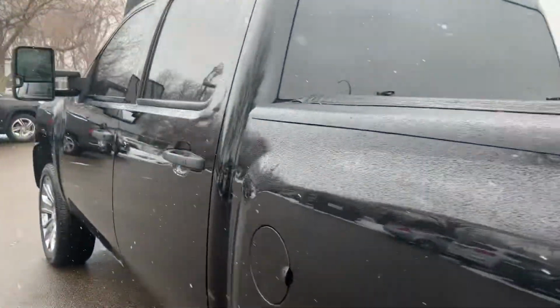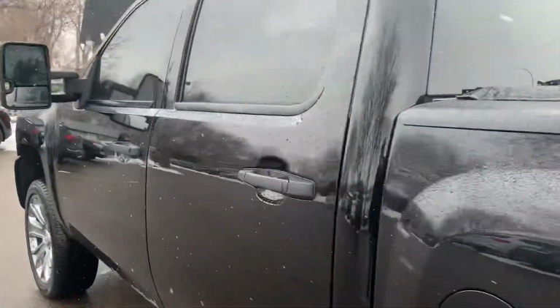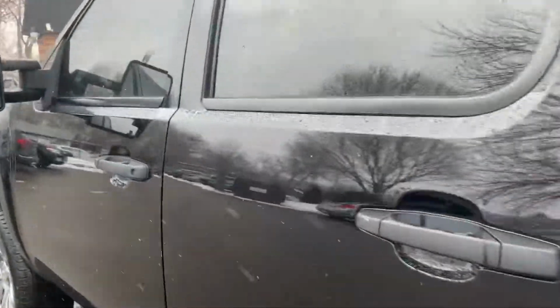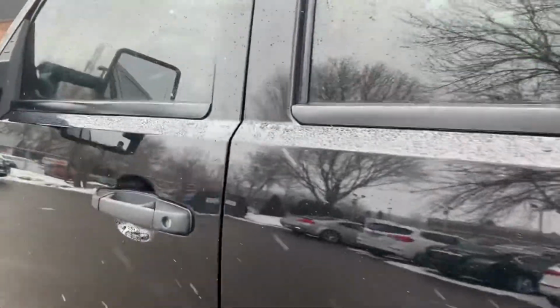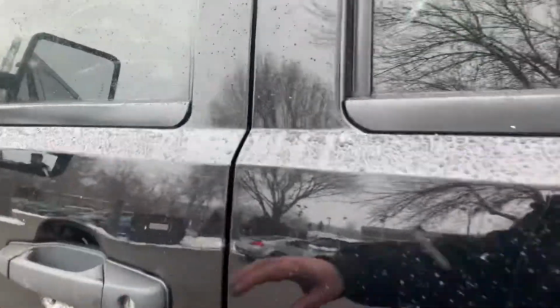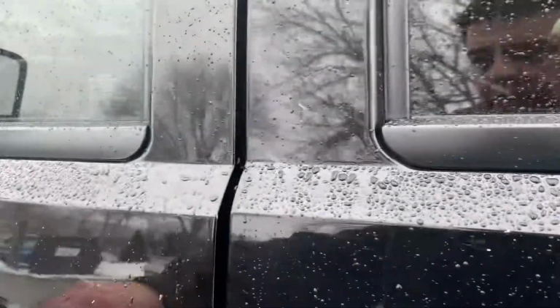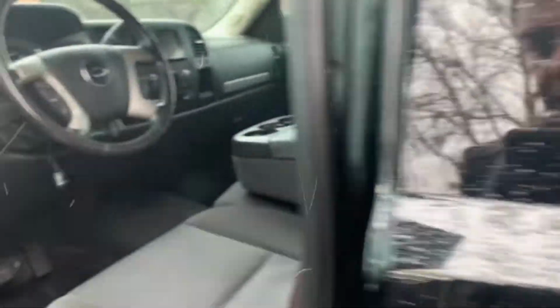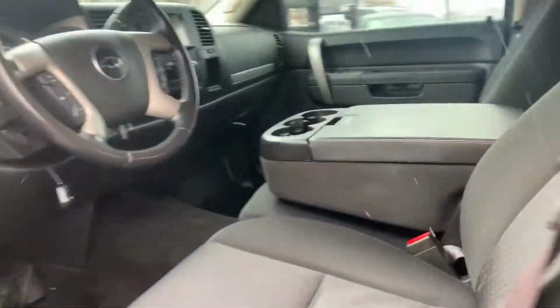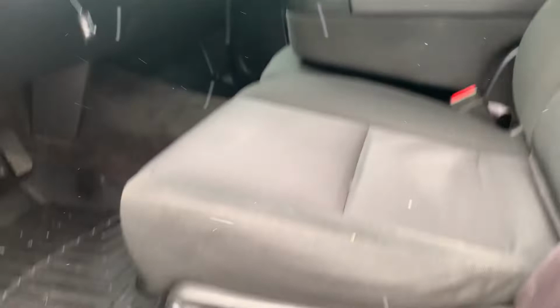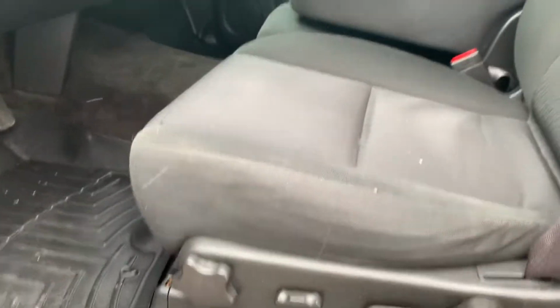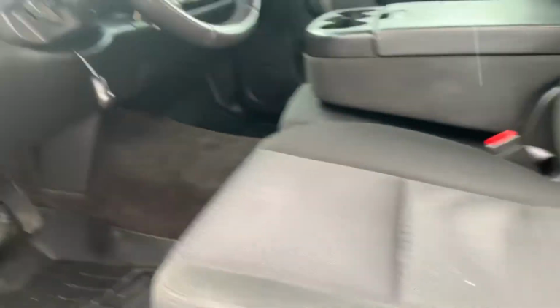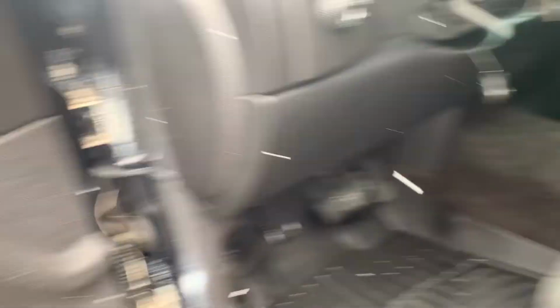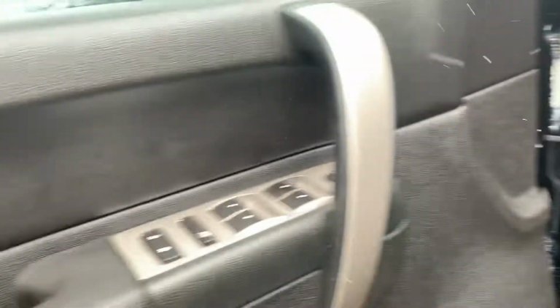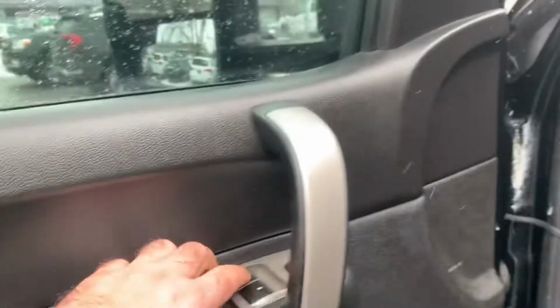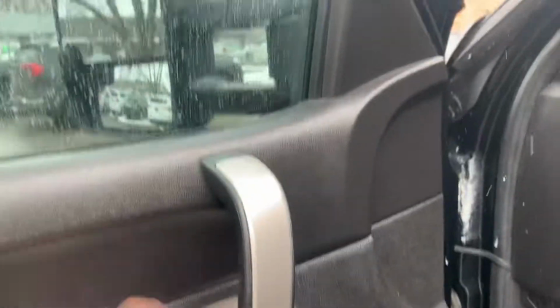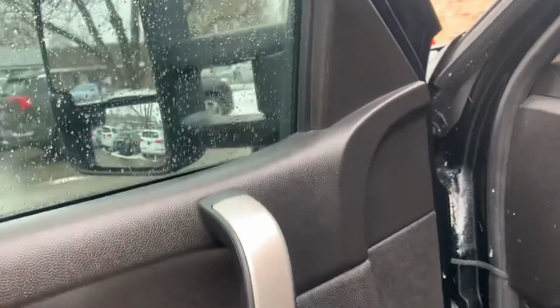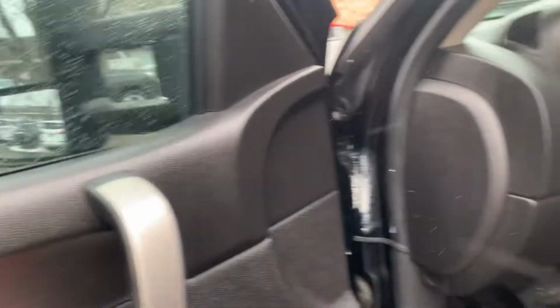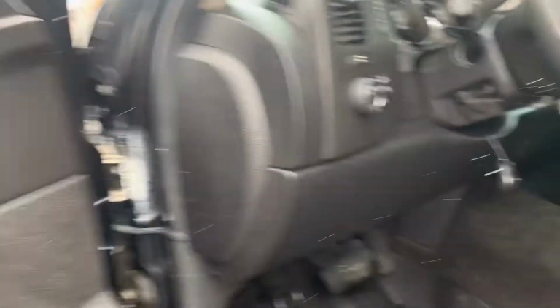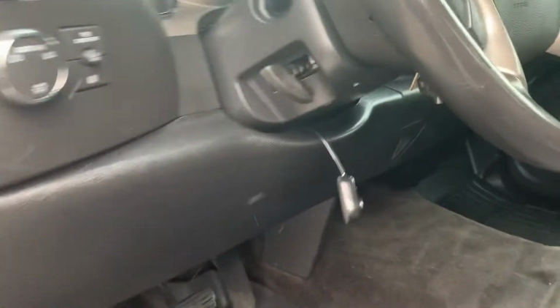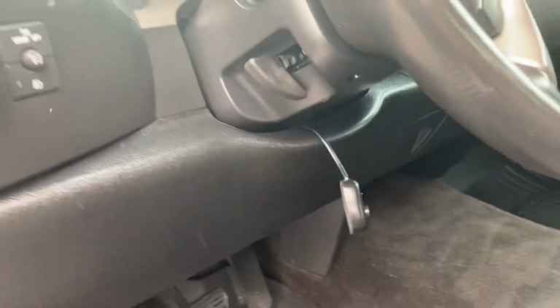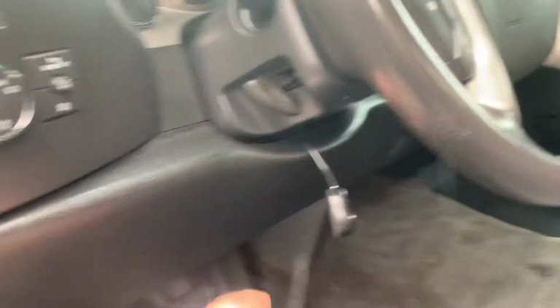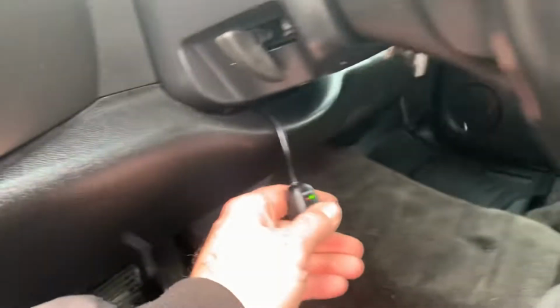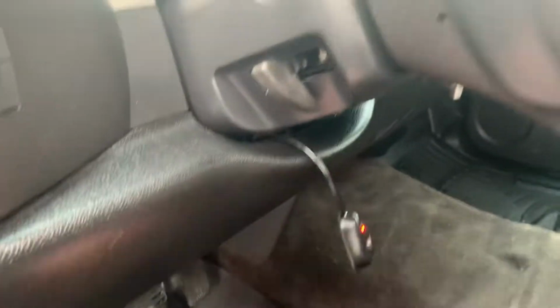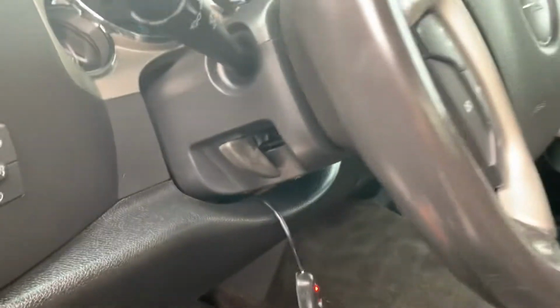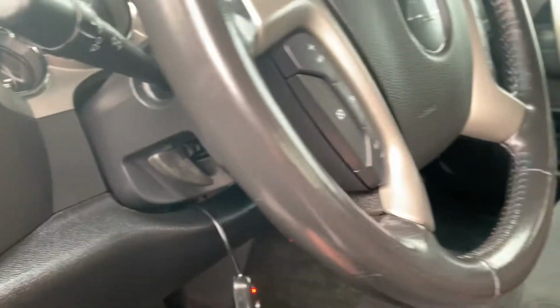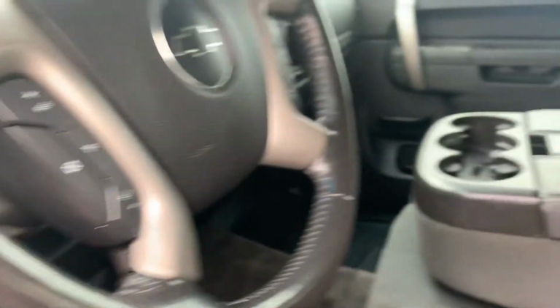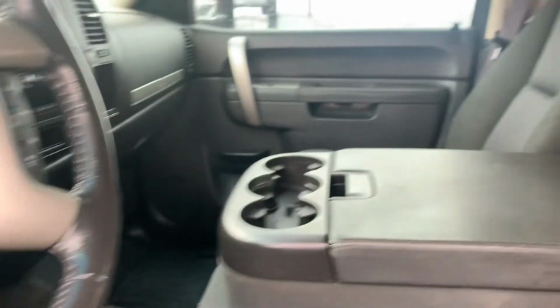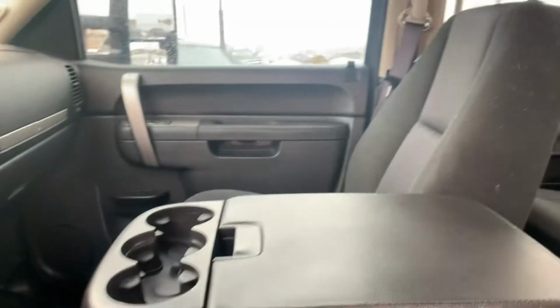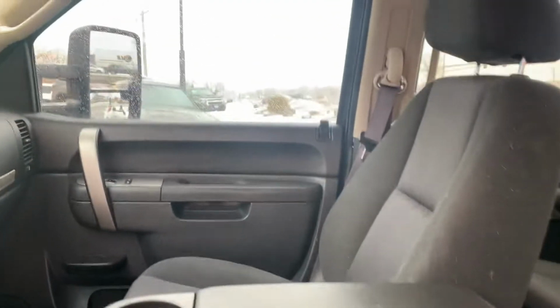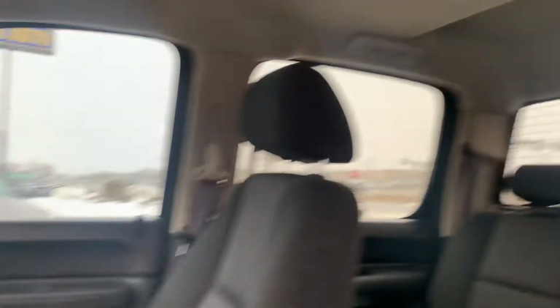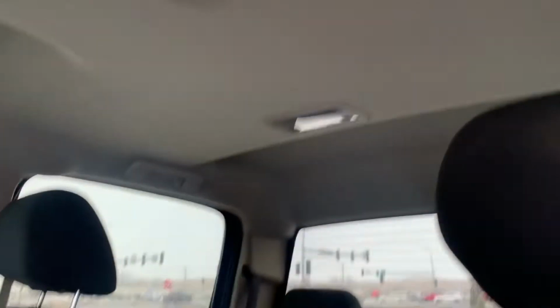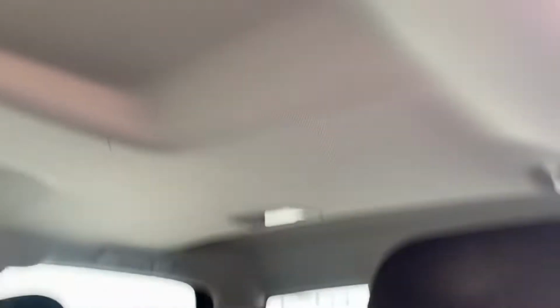Let's hop in here. Edge of the seat is in good shape. Power windows, locks, mirrors. There's a switch for the off-road only. Very clean vehicle.